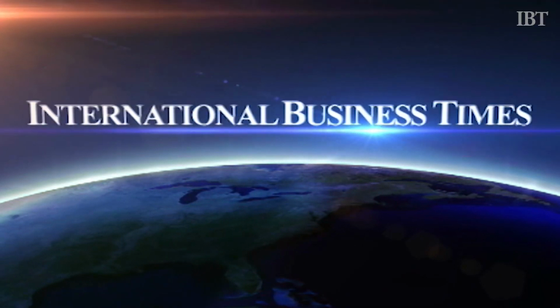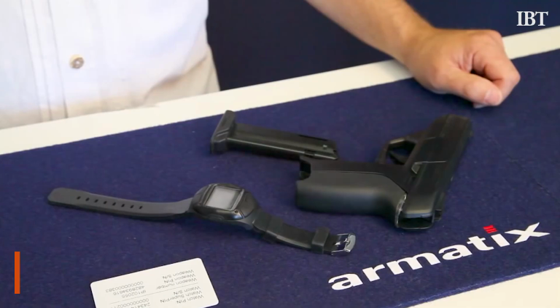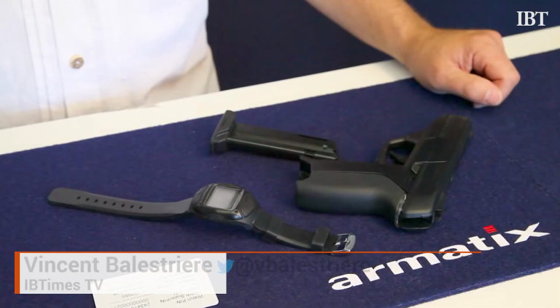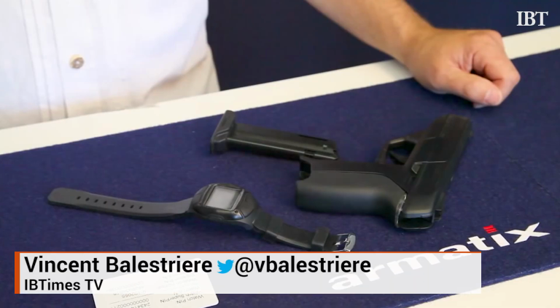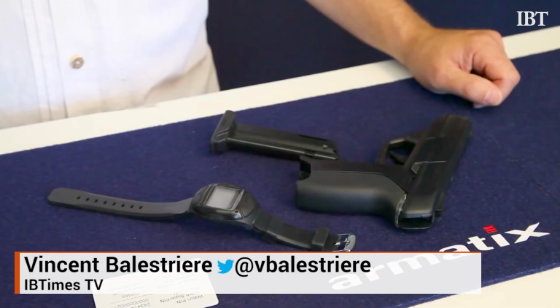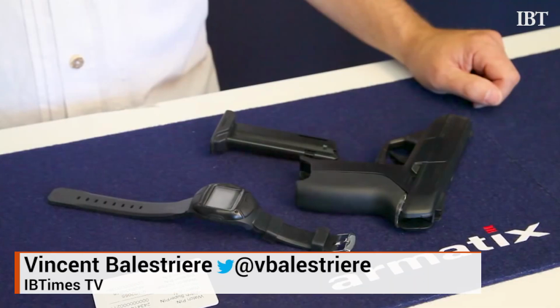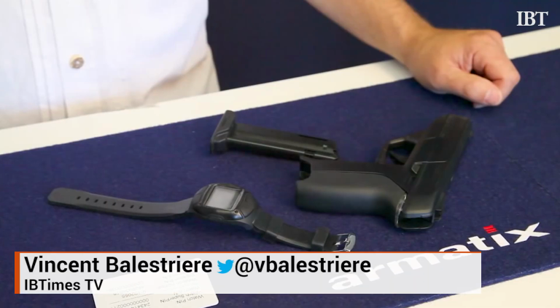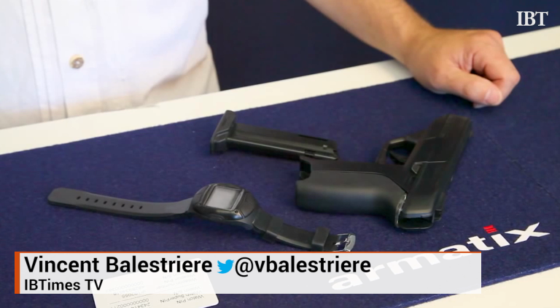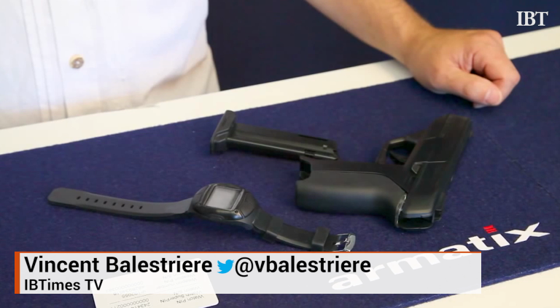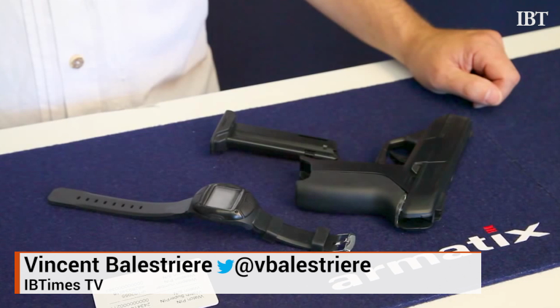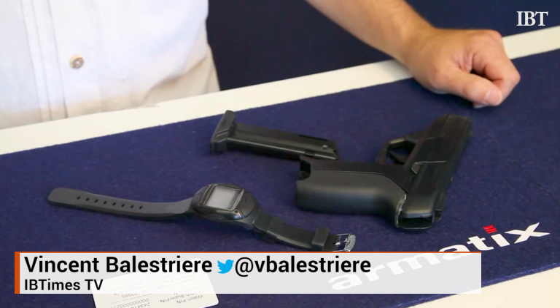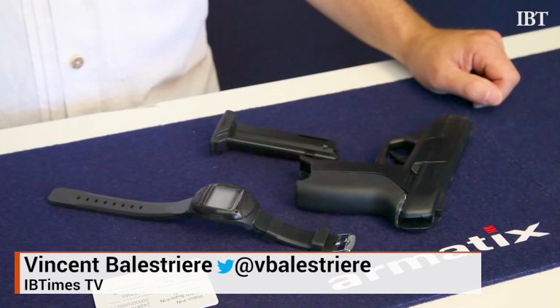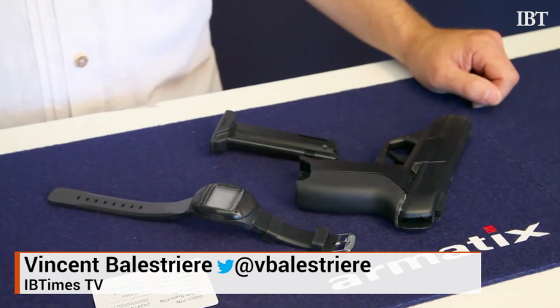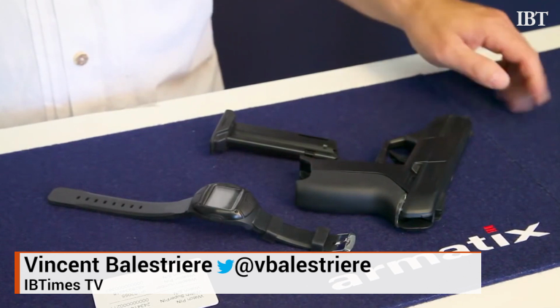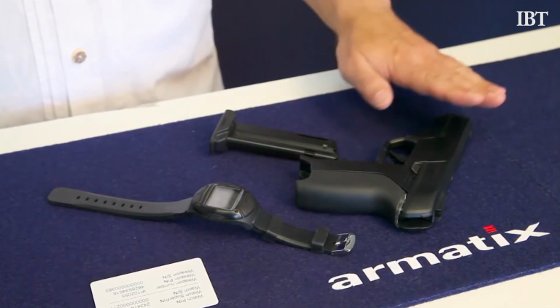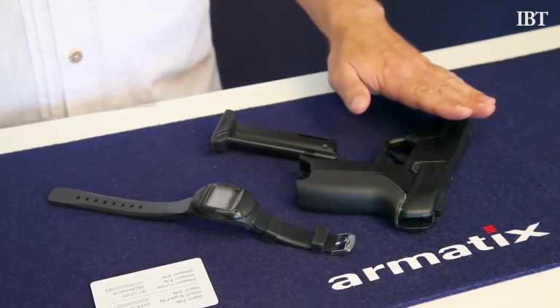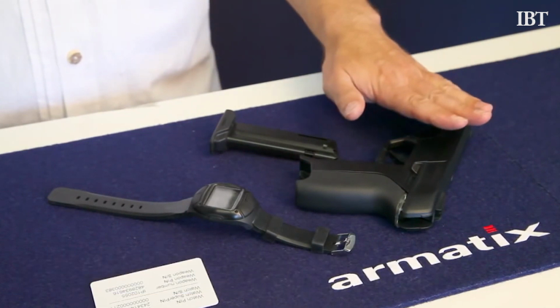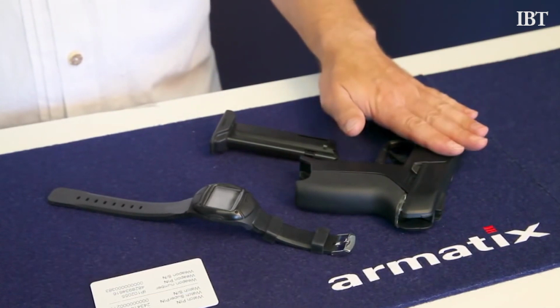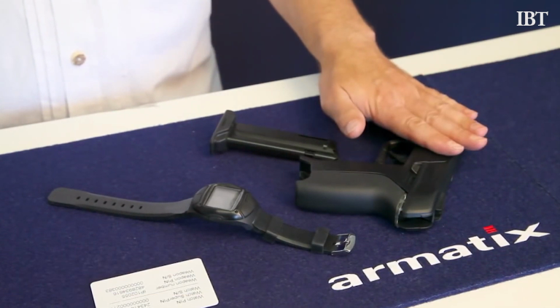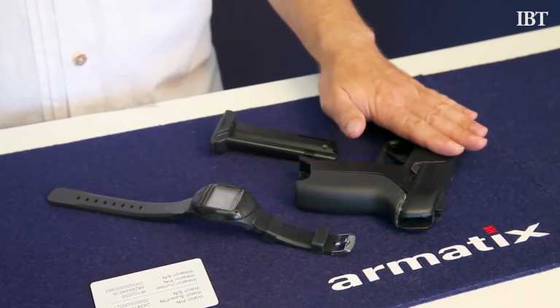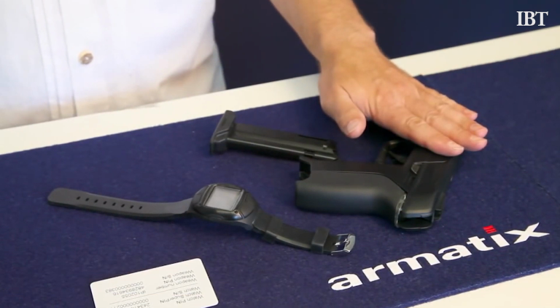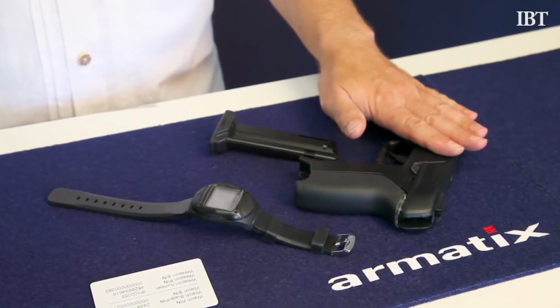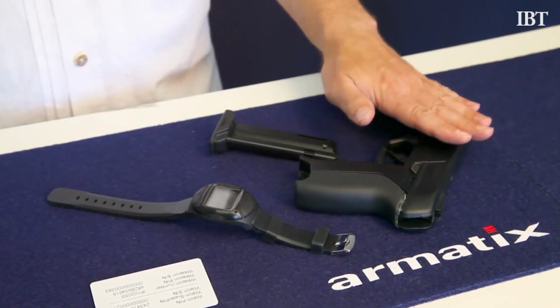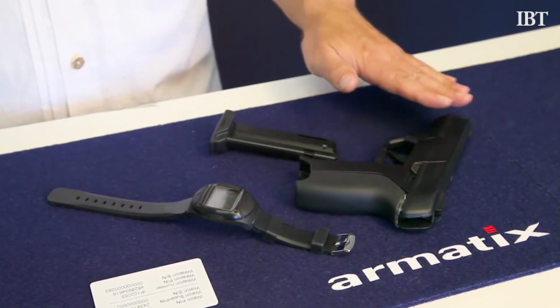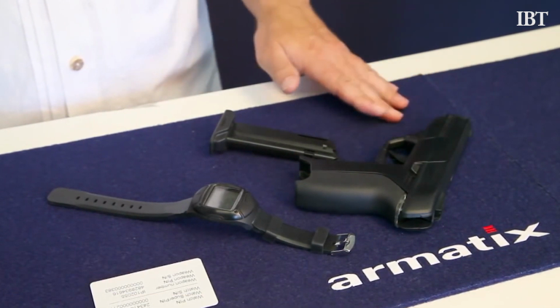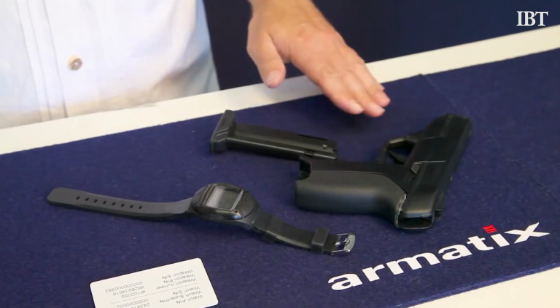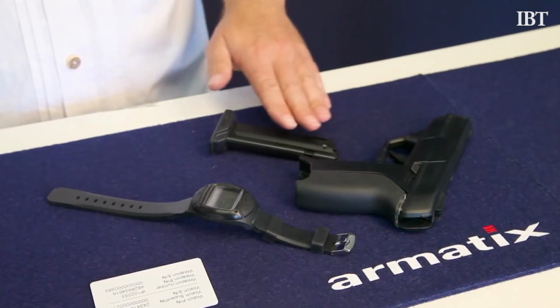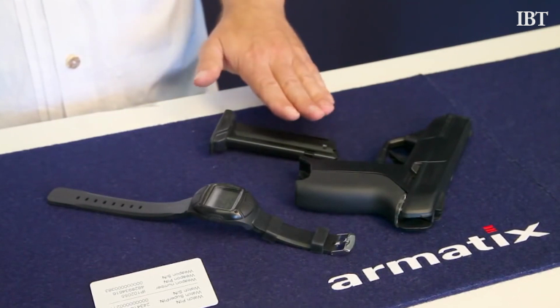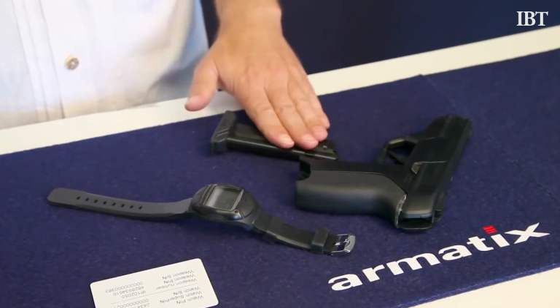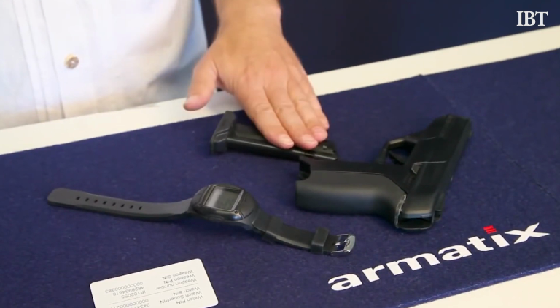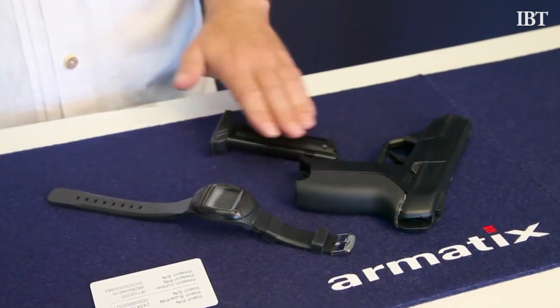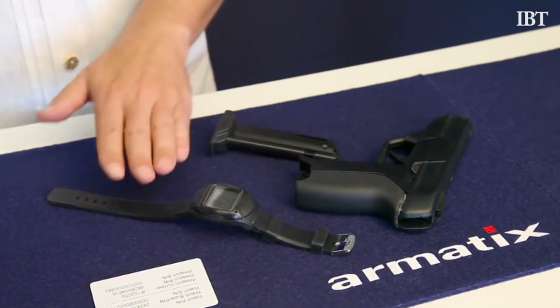Welcome to 60SecTech, one minute of what you need to know in the tech world. Armatix, a German company, has released the first smart pistol in the US, on sale in California.